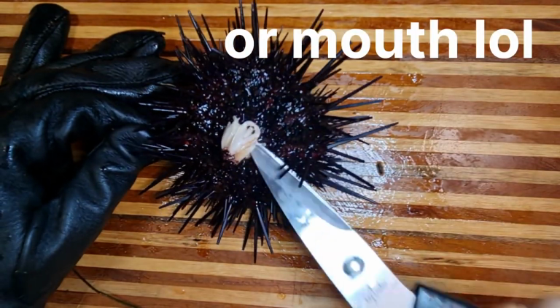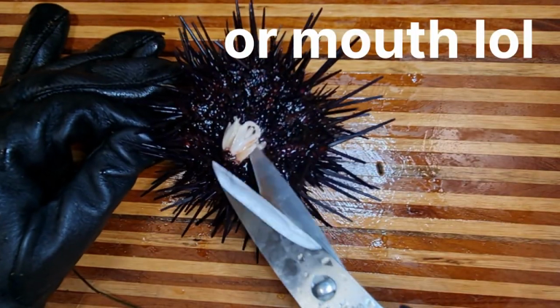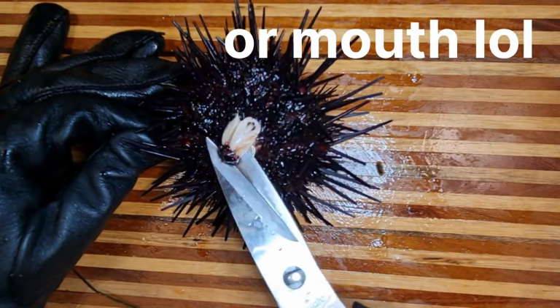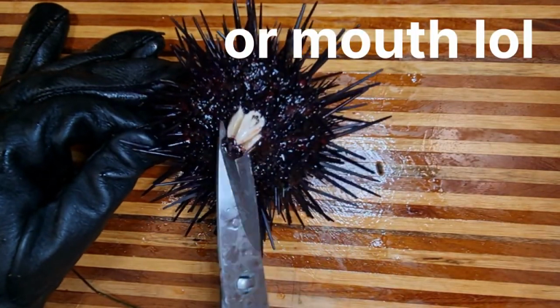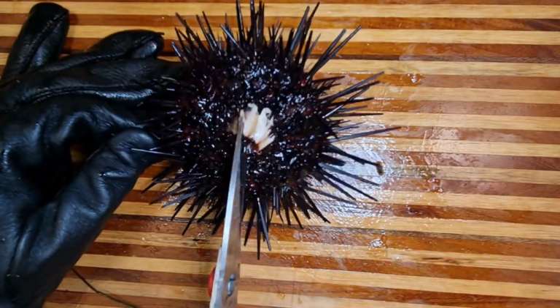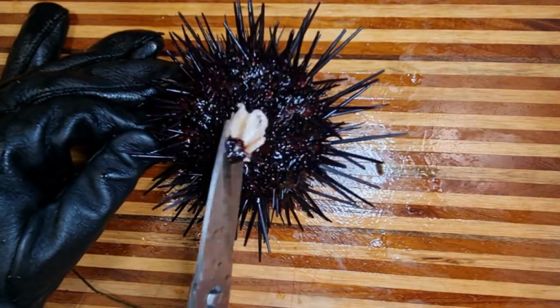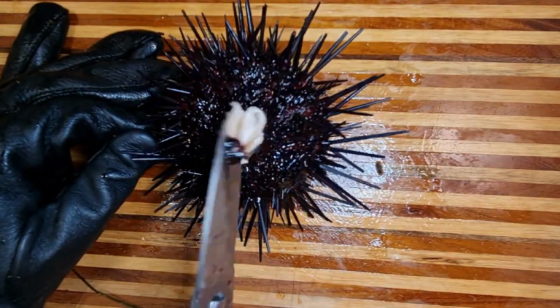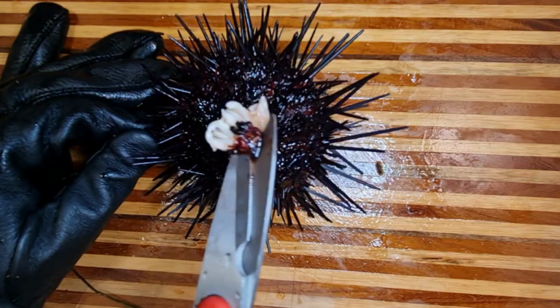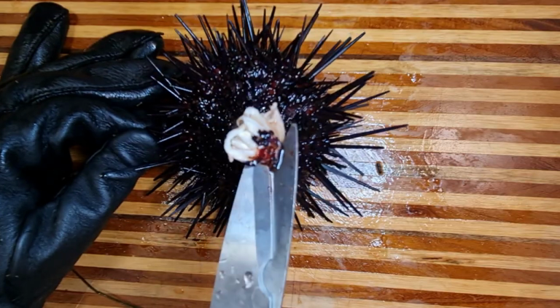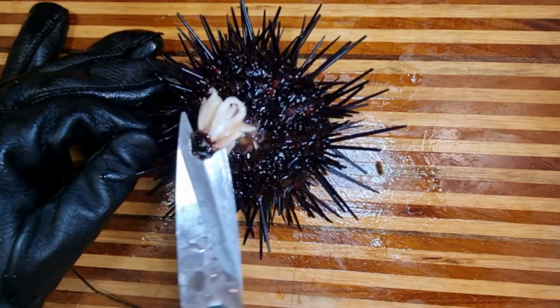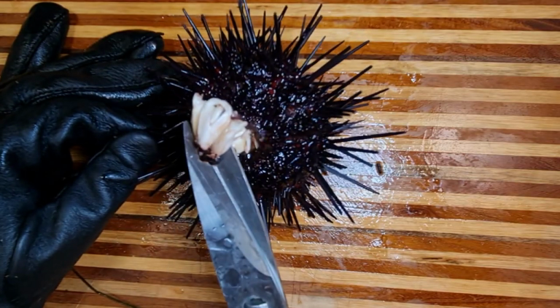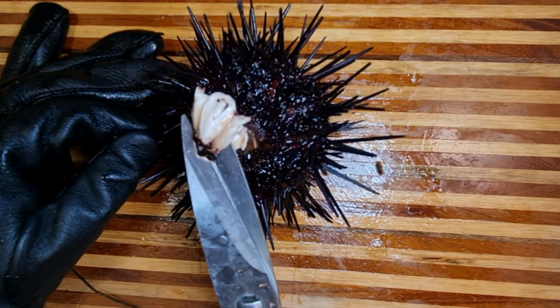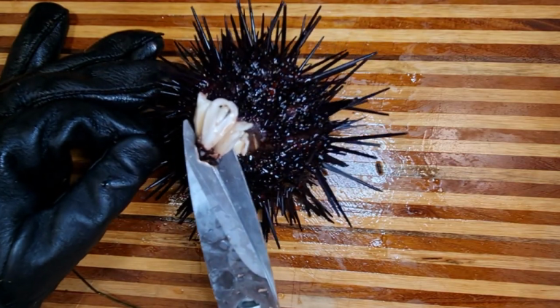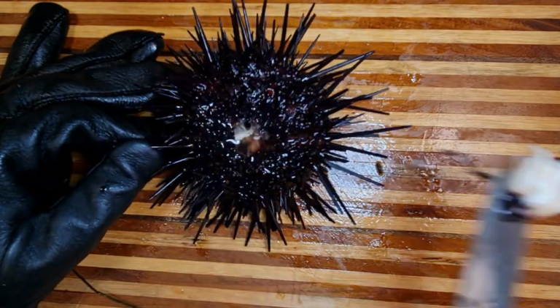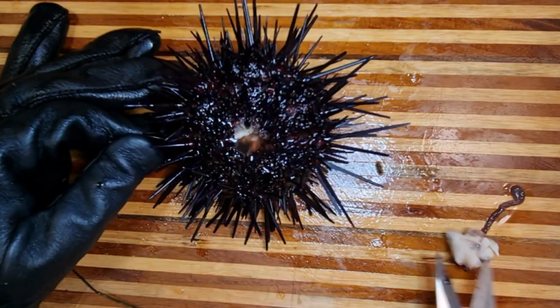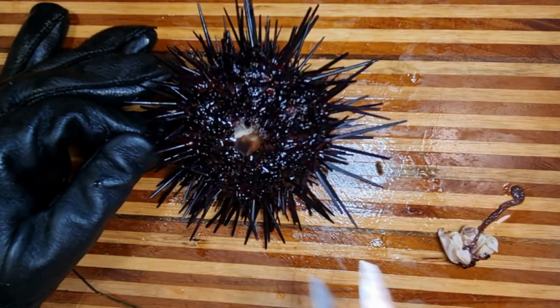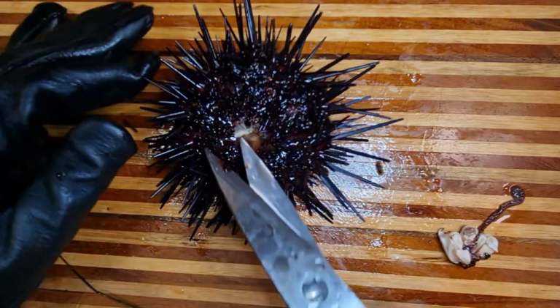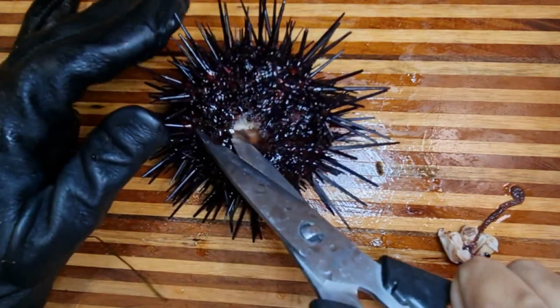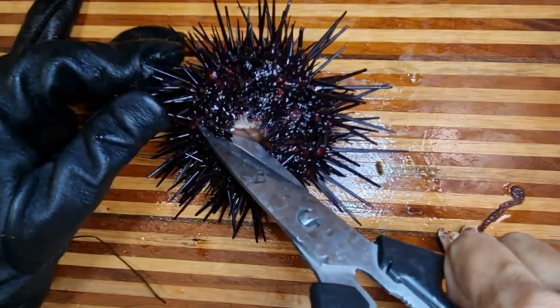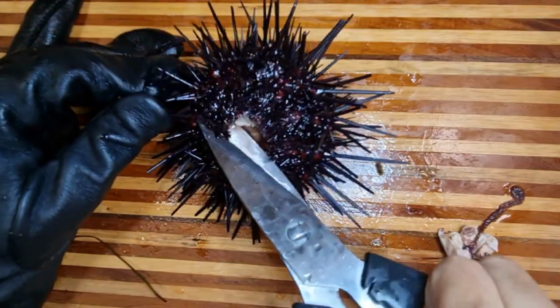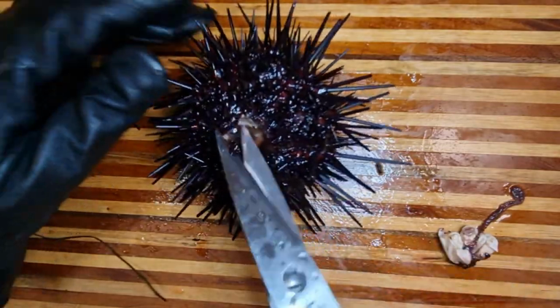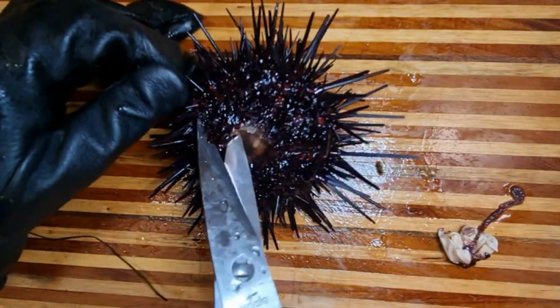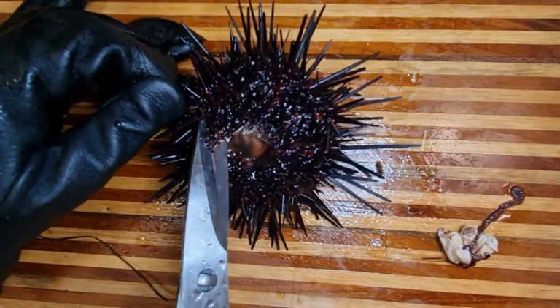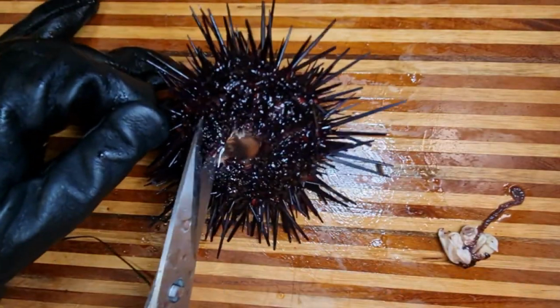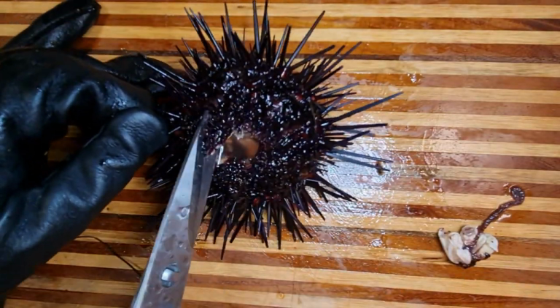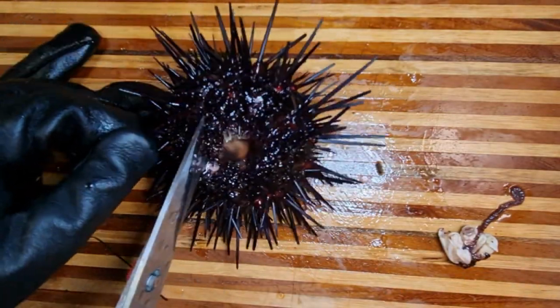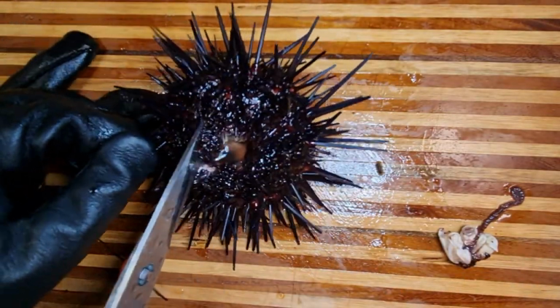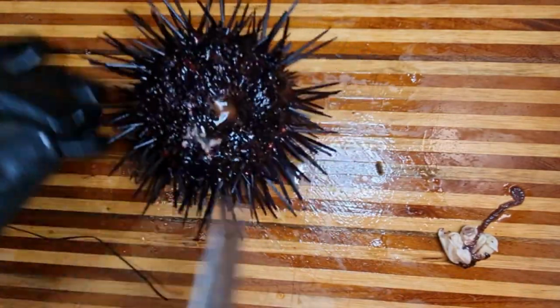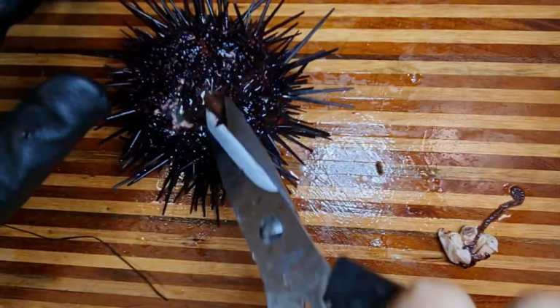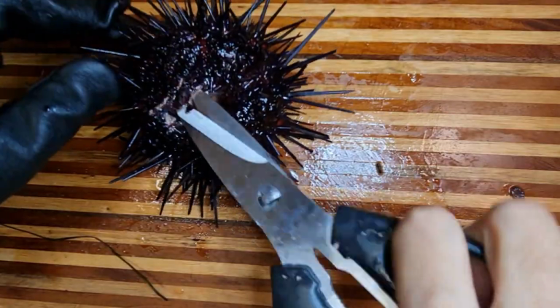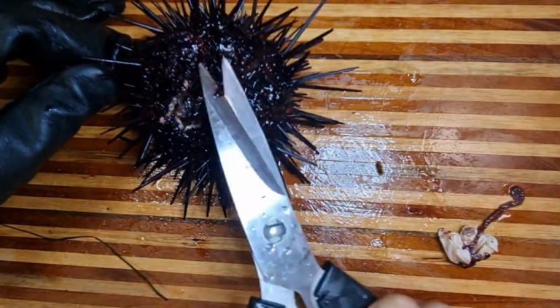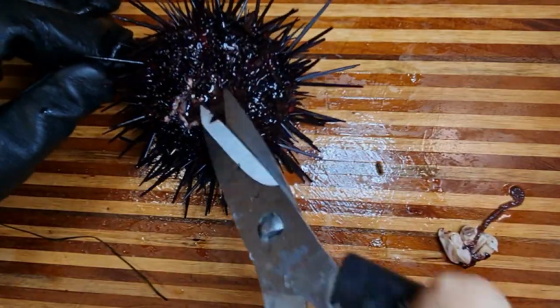Yeah, you pretty much have to remove this first. Look at that. Then after that, you slowly have to cut in each side. Apparently. But it's still moving.